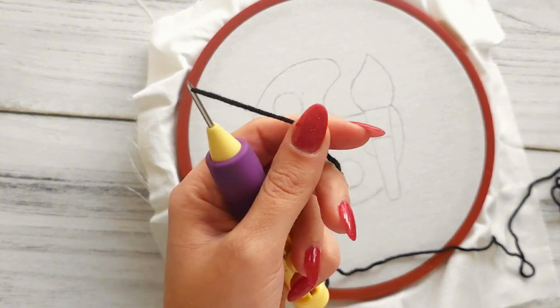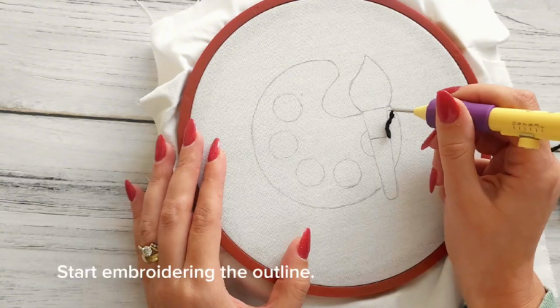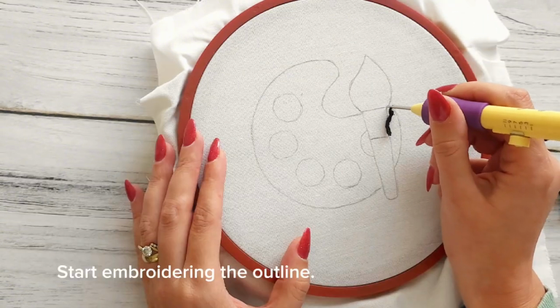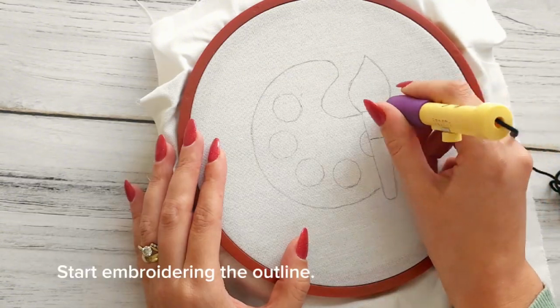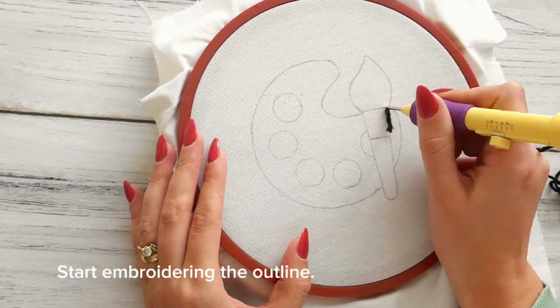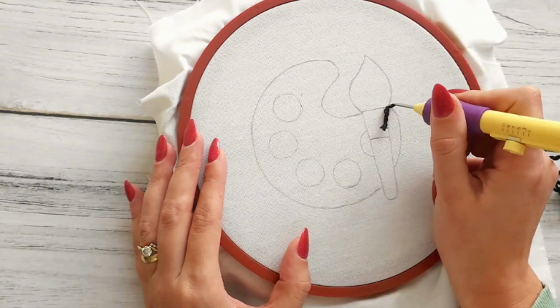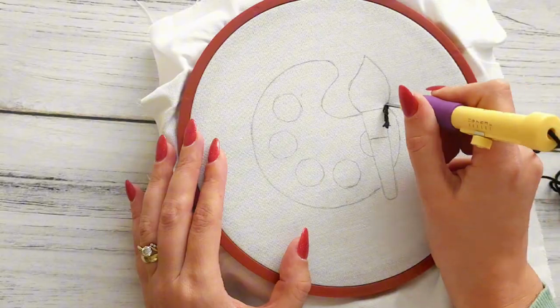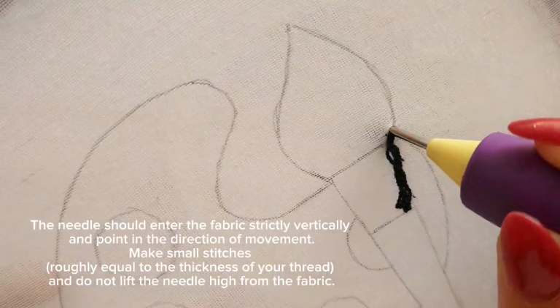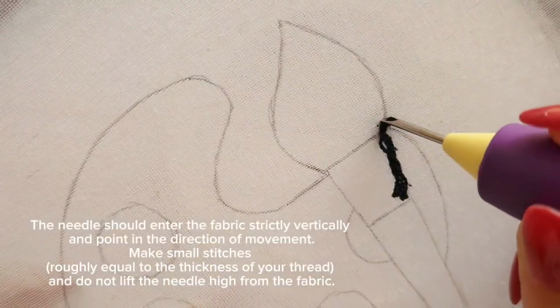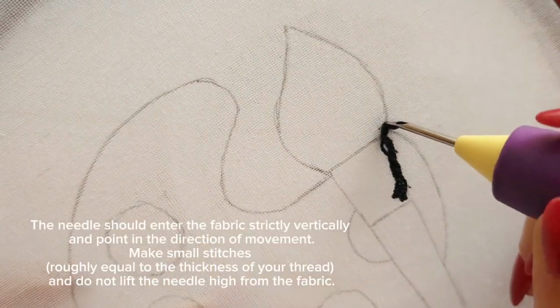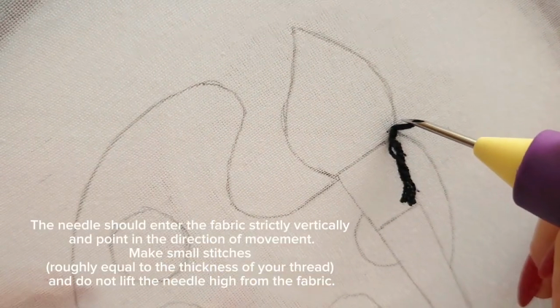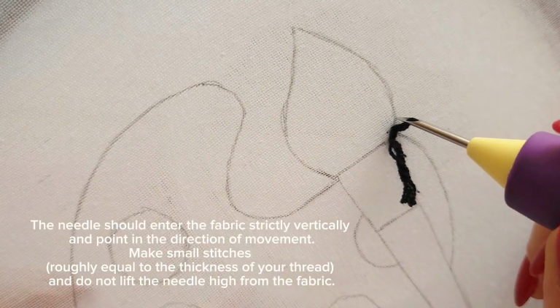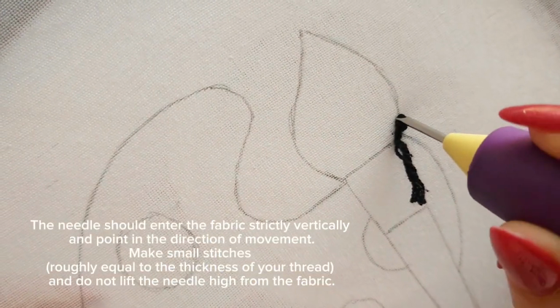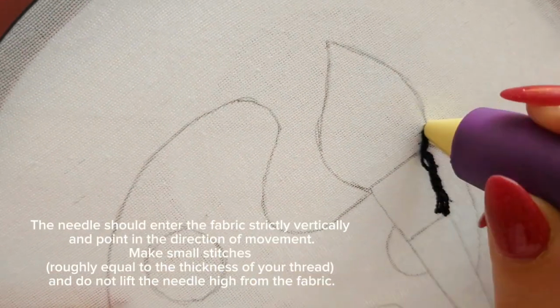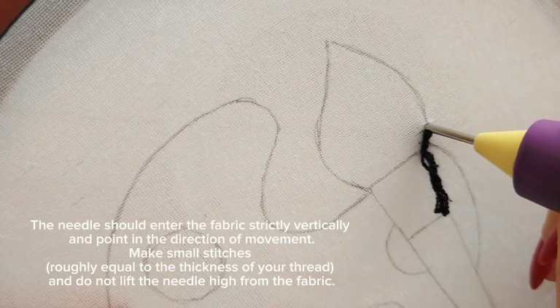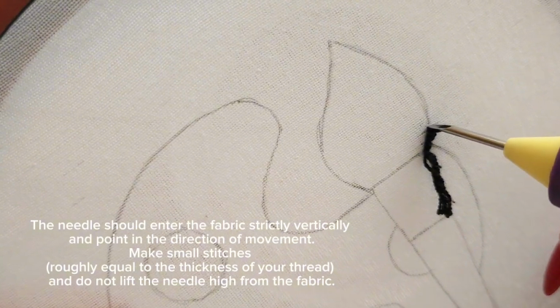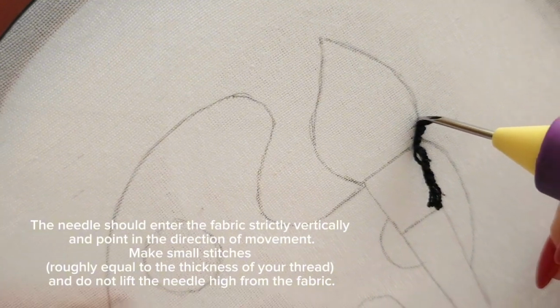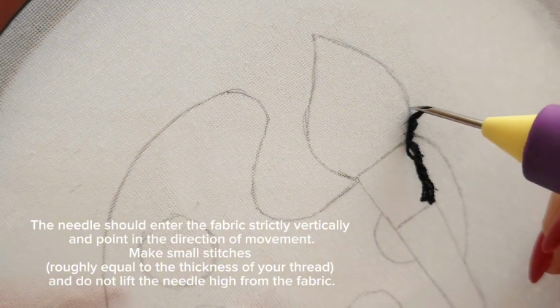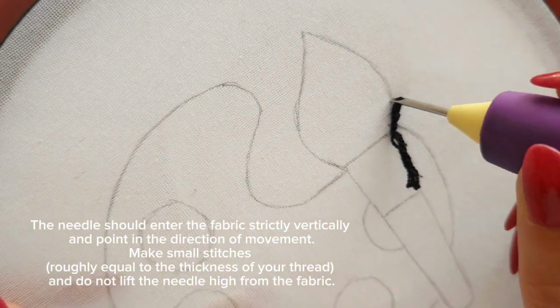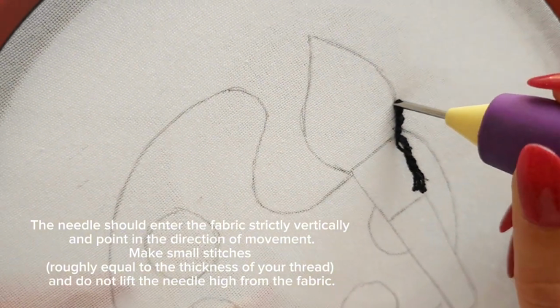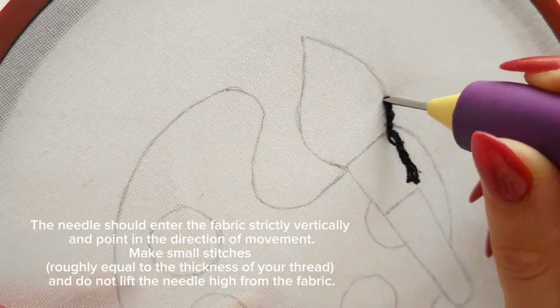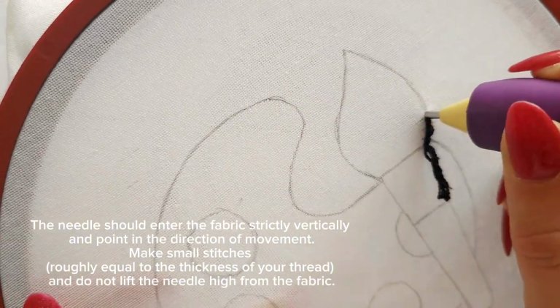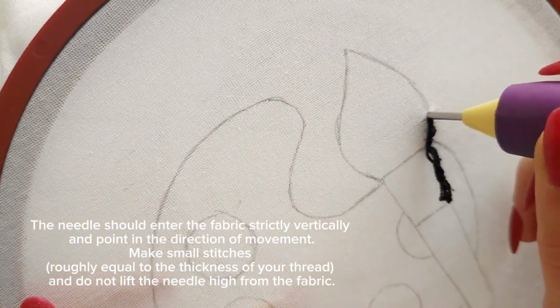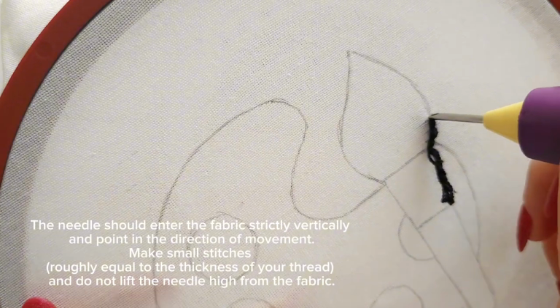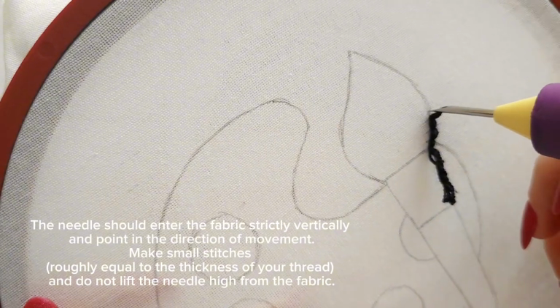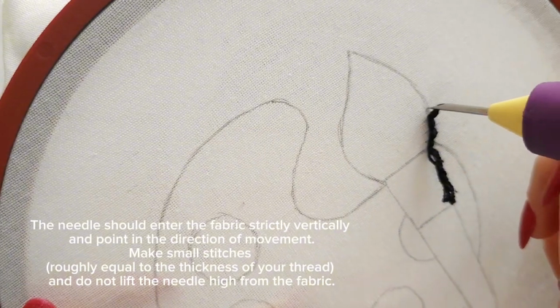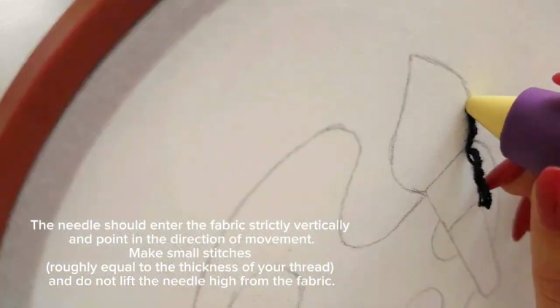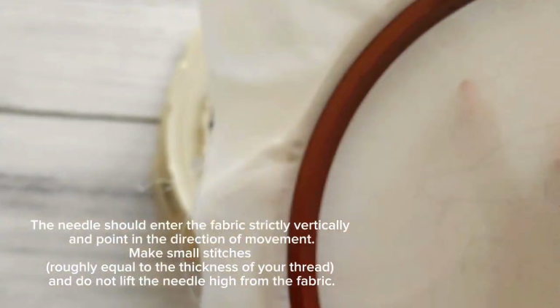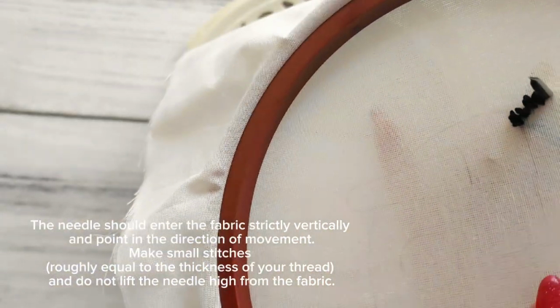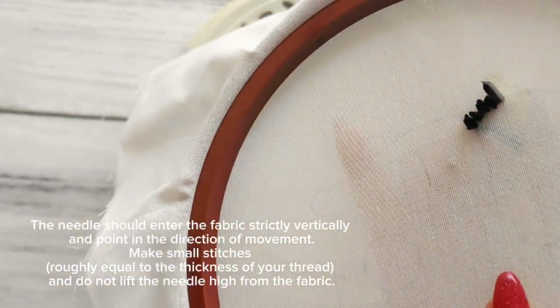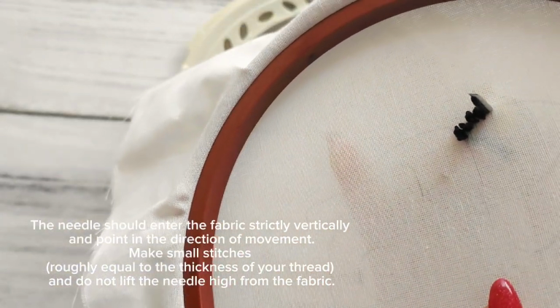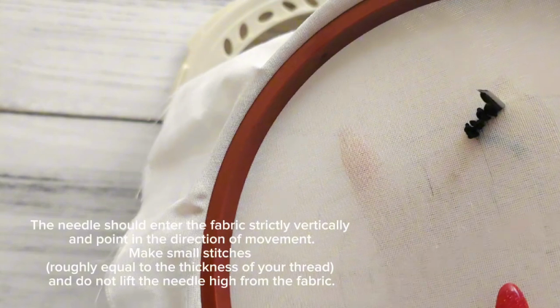Start embroidering the outline. The needle should enter the fabric strictly vertically and point in the direction of movement. Make small stitches, roughly equal to the thickness of your thread, and do not lift the needle high from the fabric.